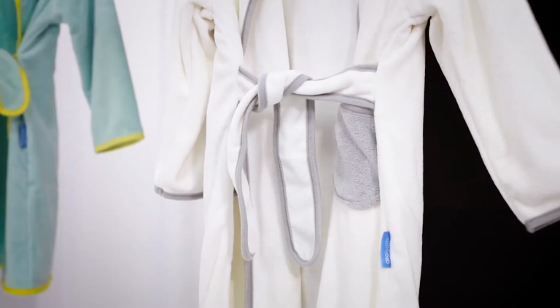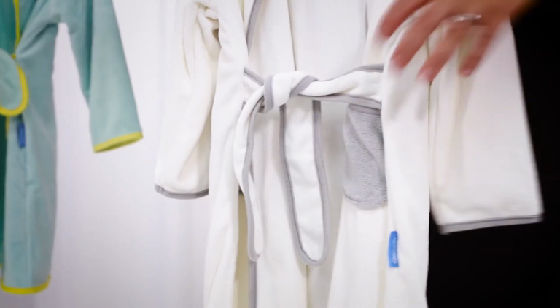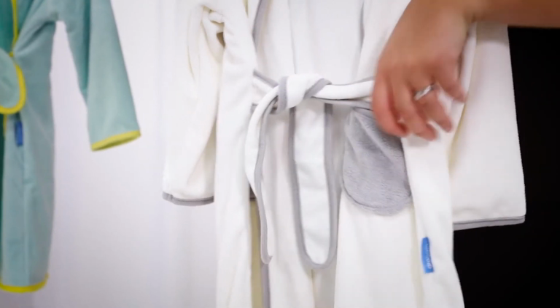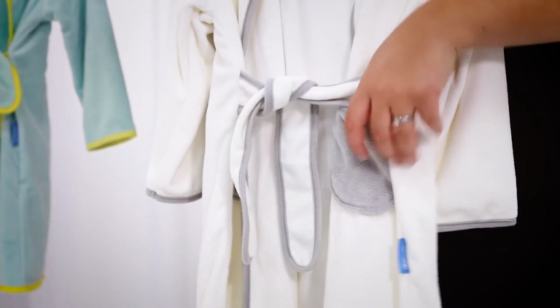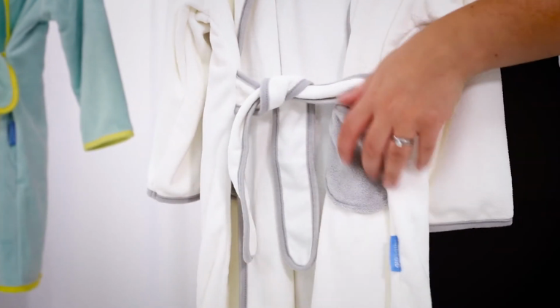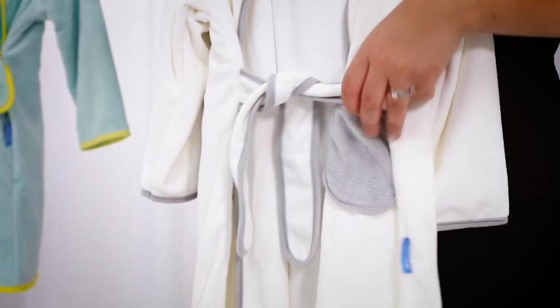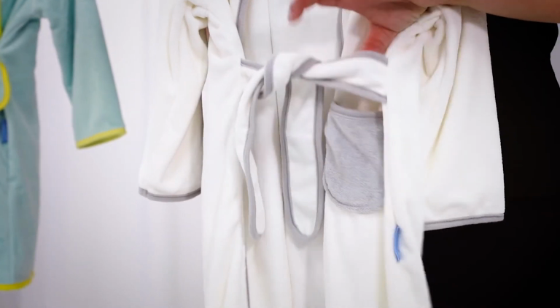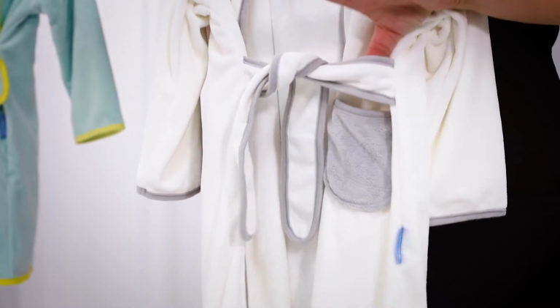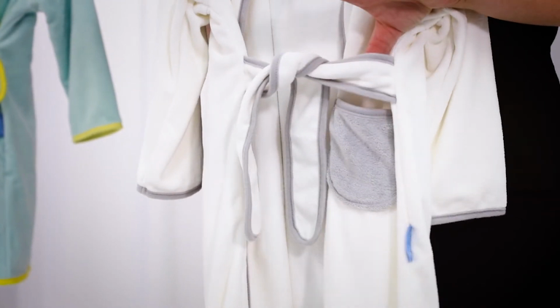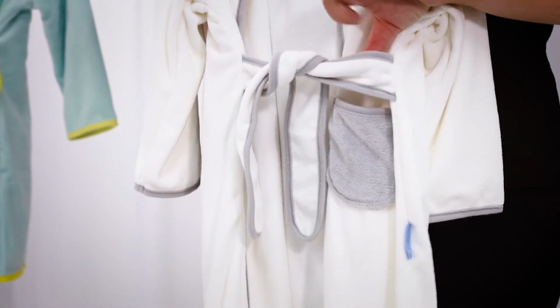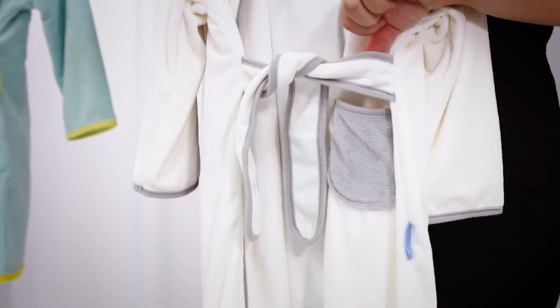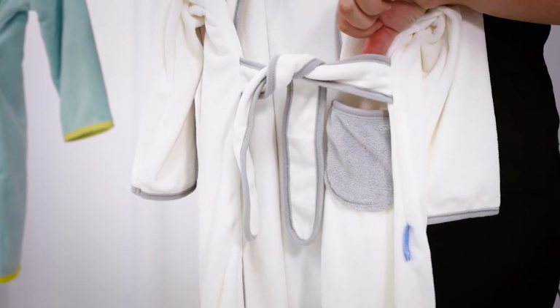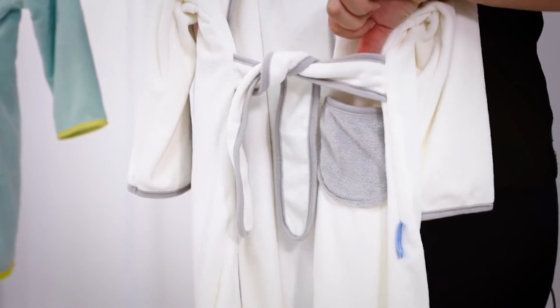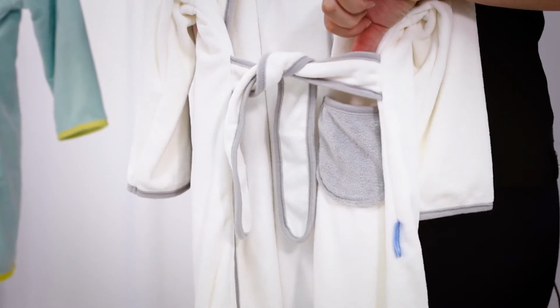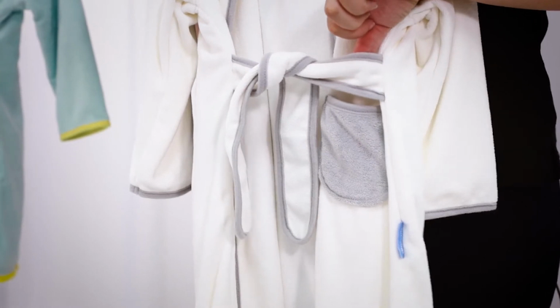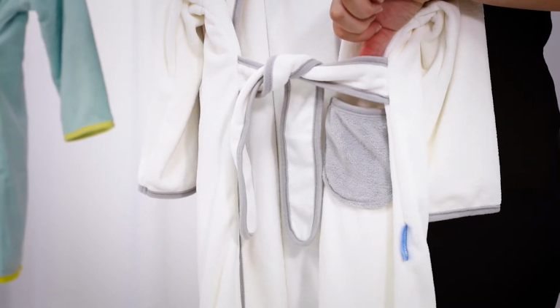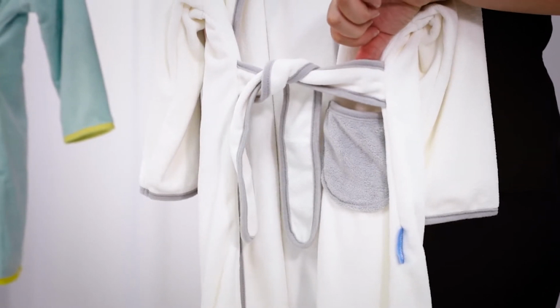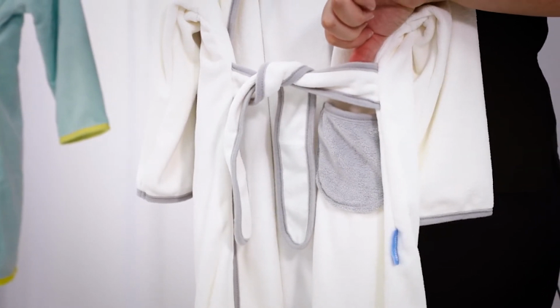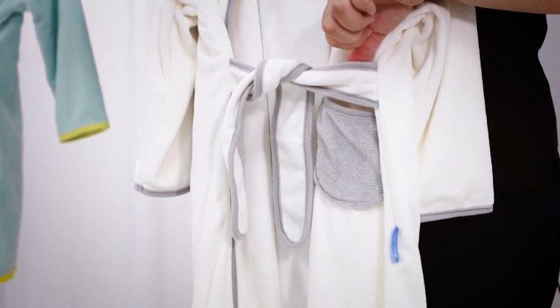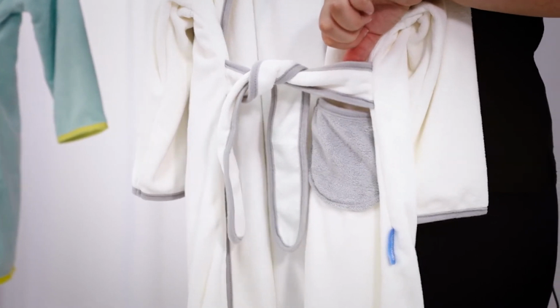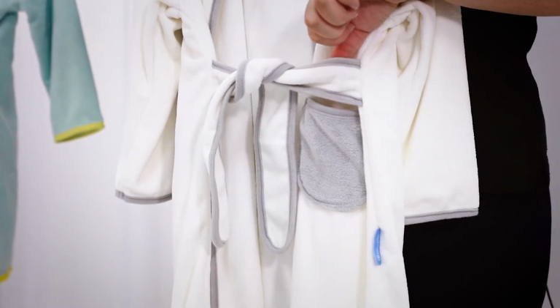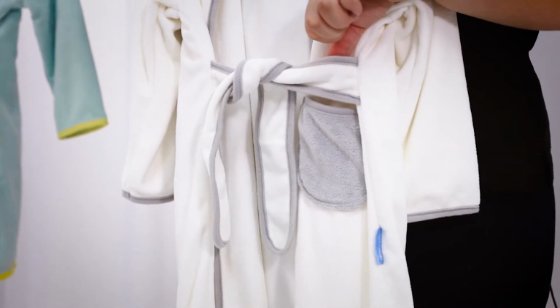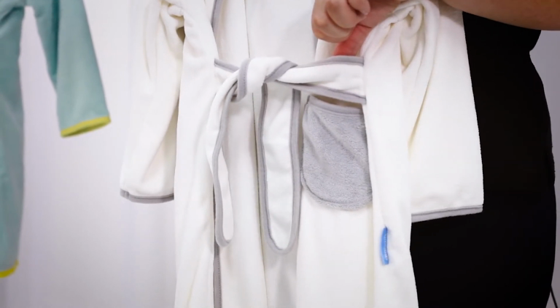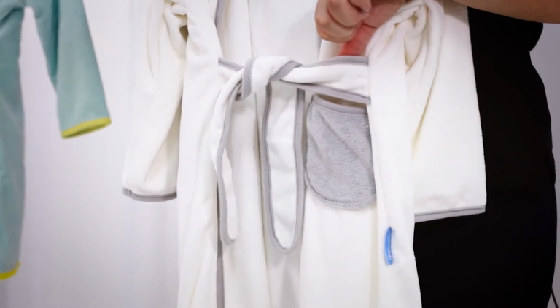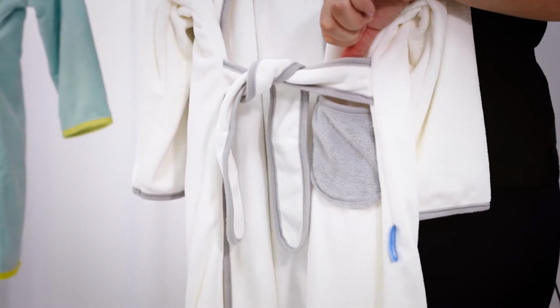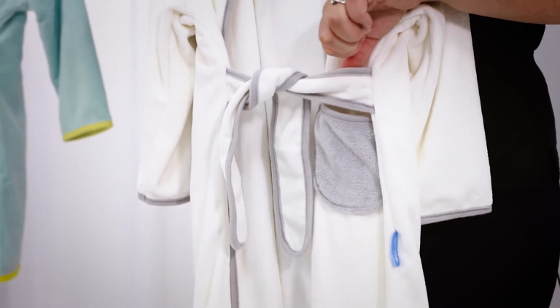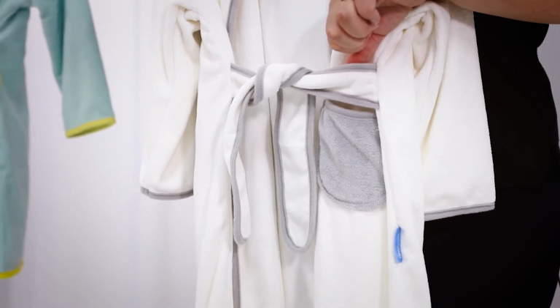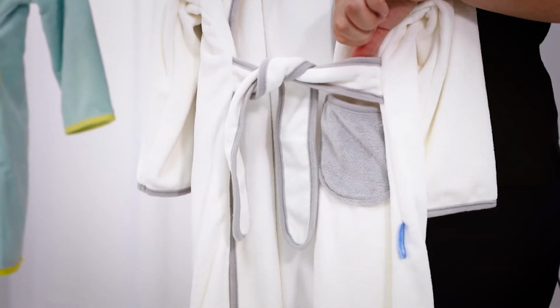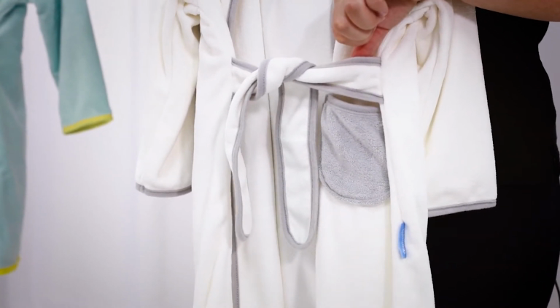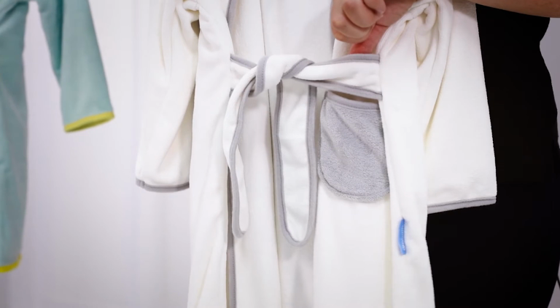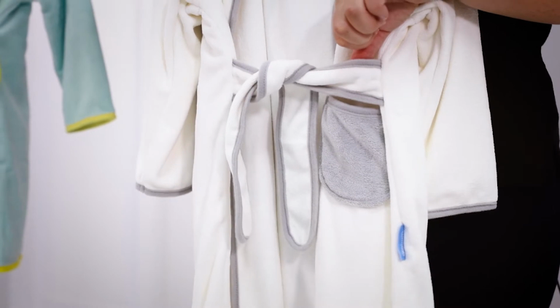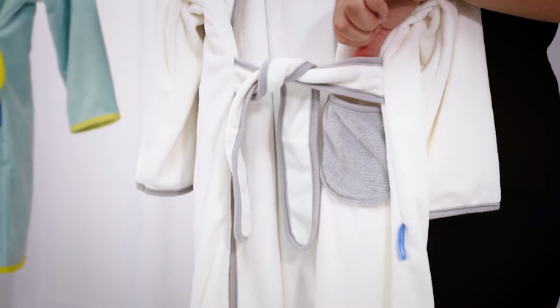It has an integrated belt to fasten the robe around the waist — it is sewn in, so you don't need to worry about the belt becoming loose and being a hazard, or it getting lost.